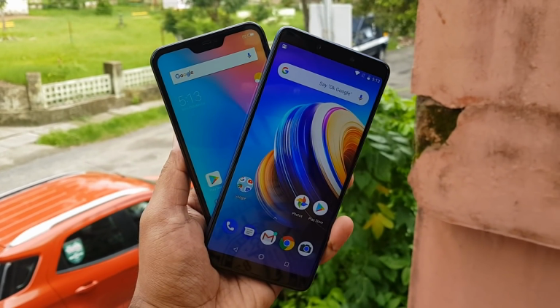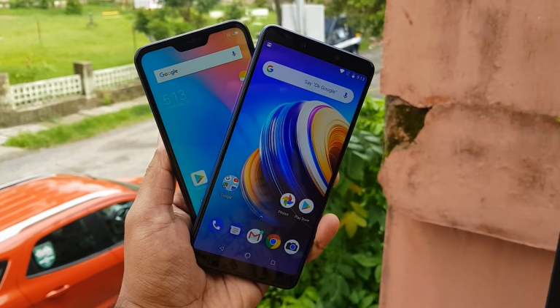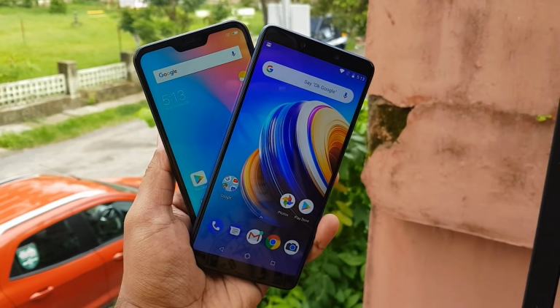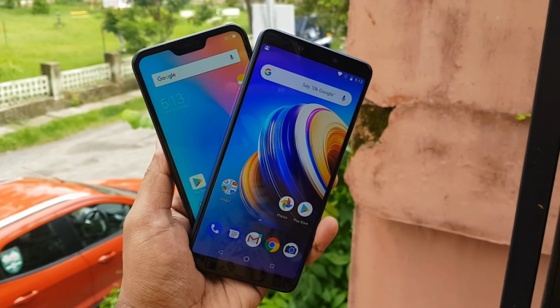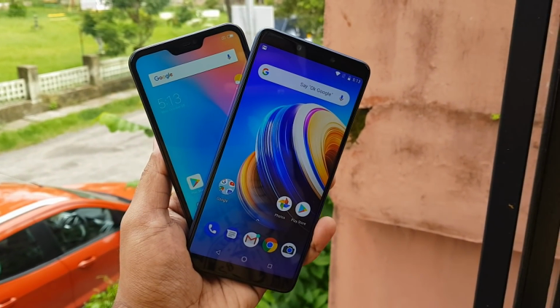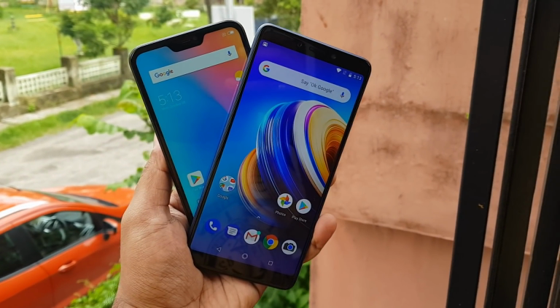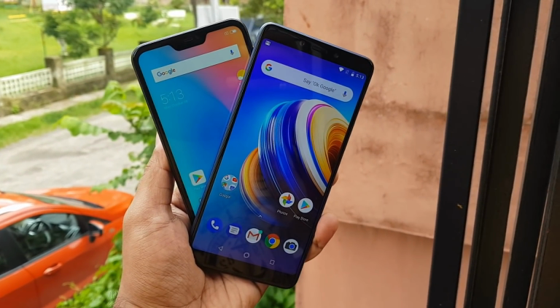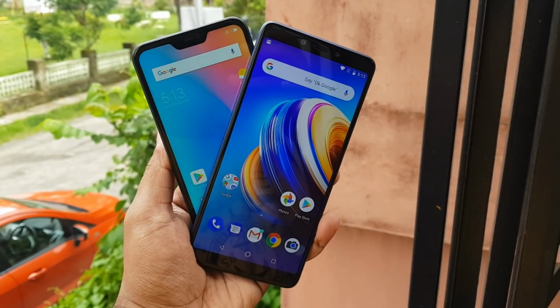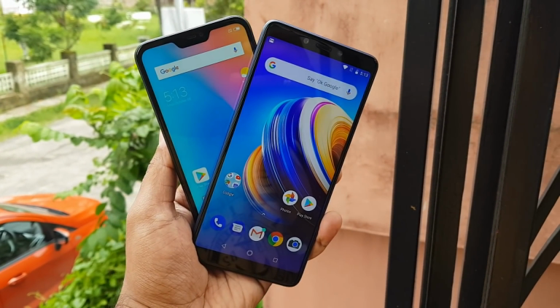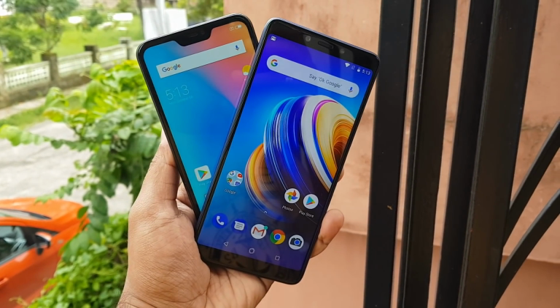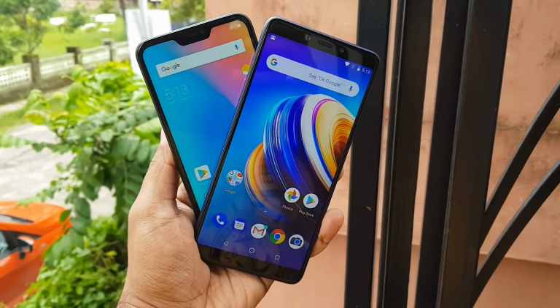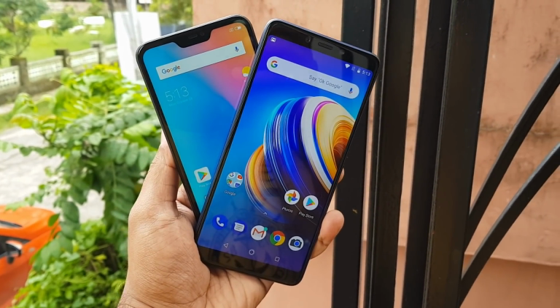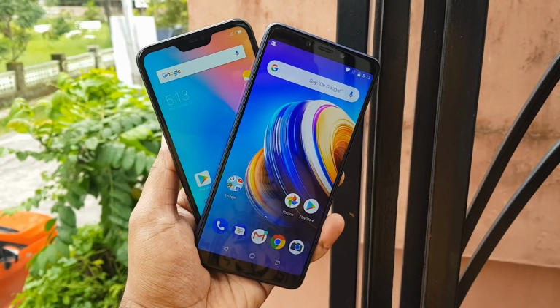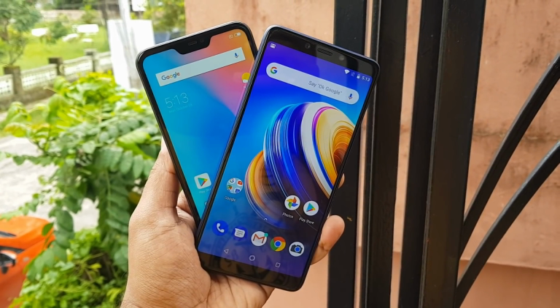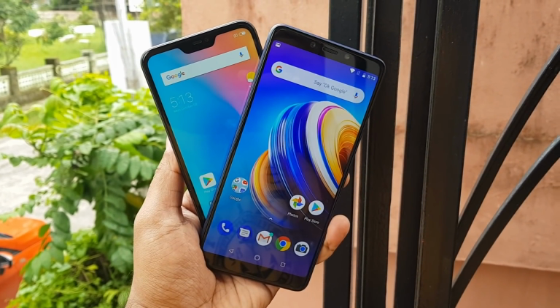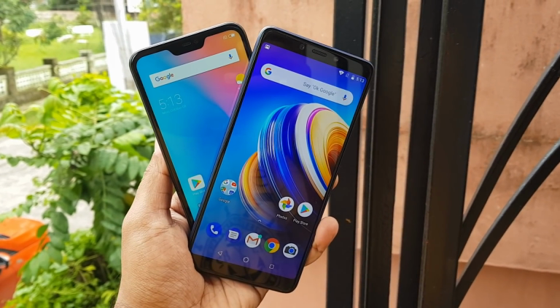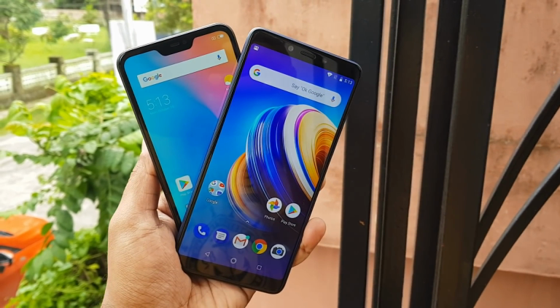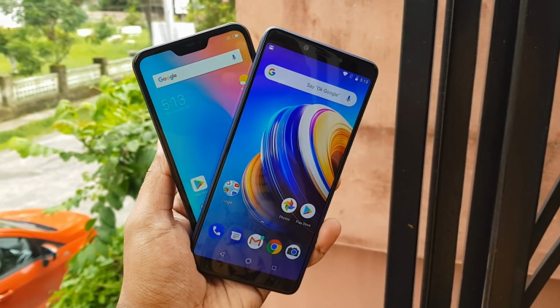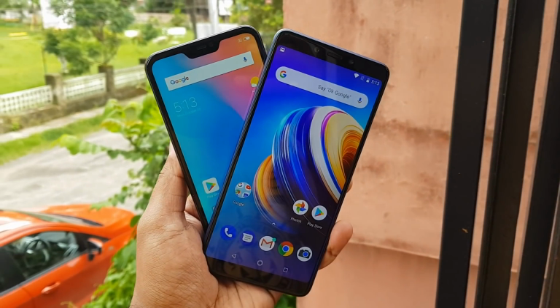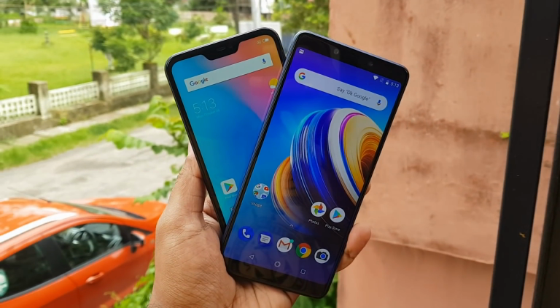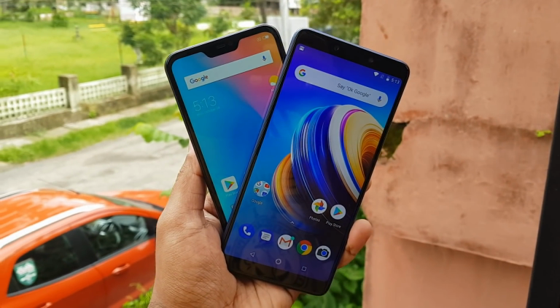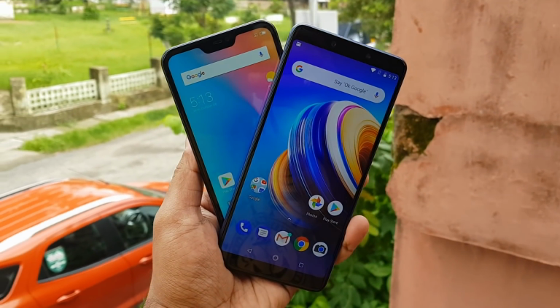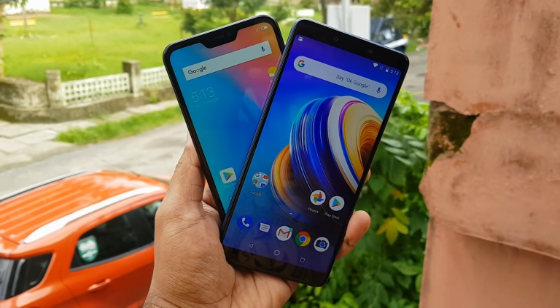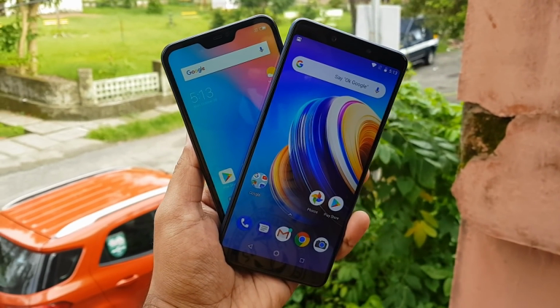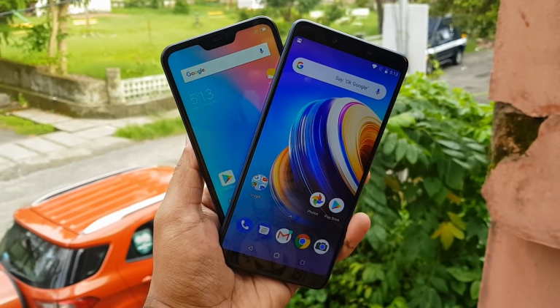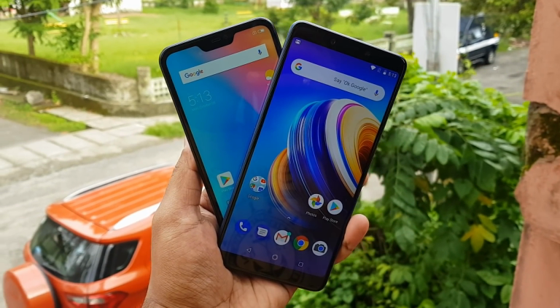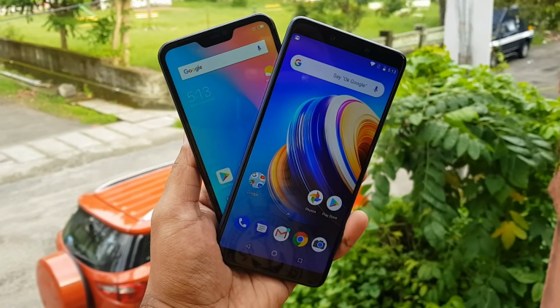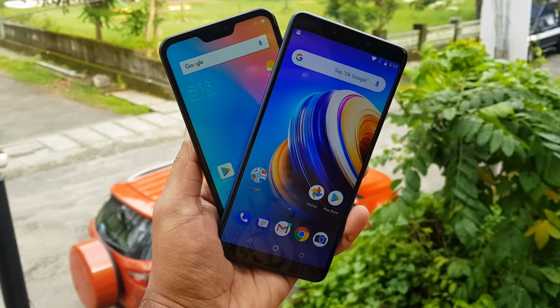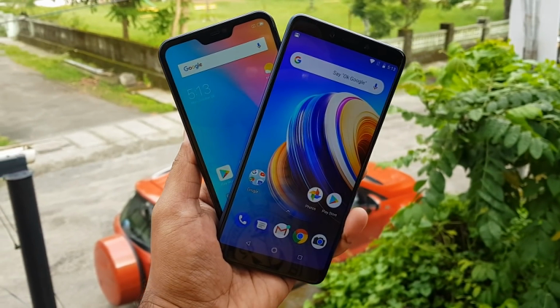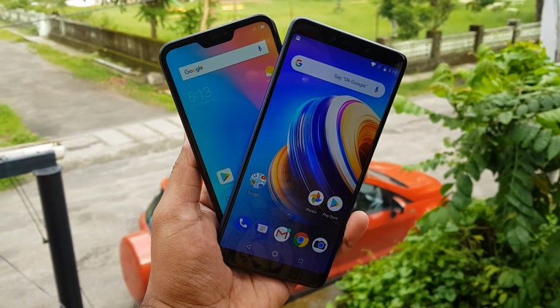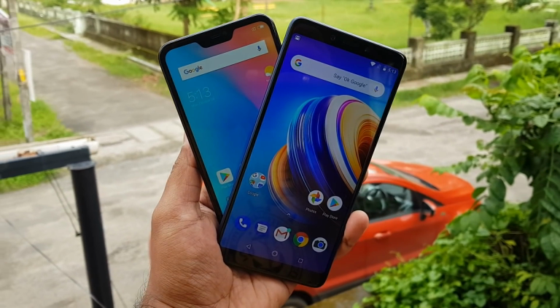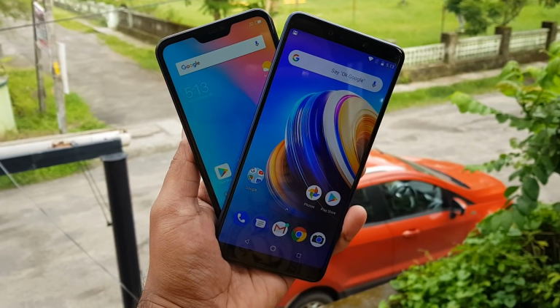That was the detailed comparison of the Redmi 6 Pro with the Infinix Note 5. Hope you enjoyed watching this video. Do hit the like button and subscribe for more videos. This is Normal signing off — thanks for watching, hope to see you in our next video. Have a great day!